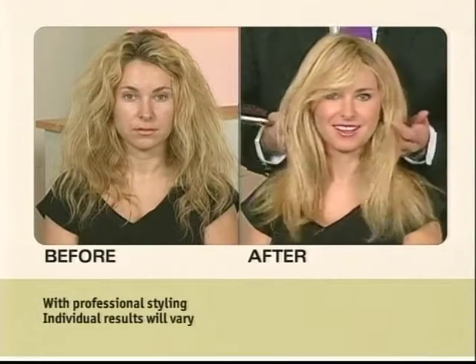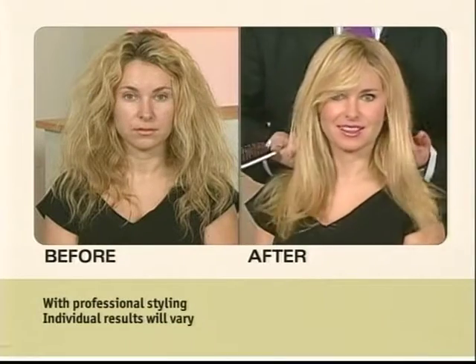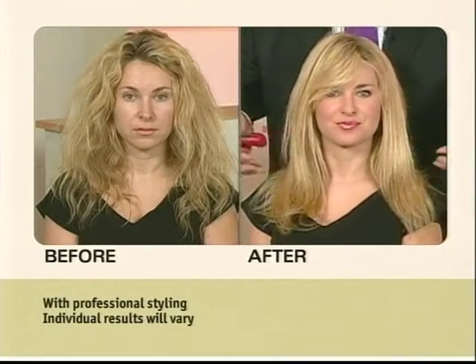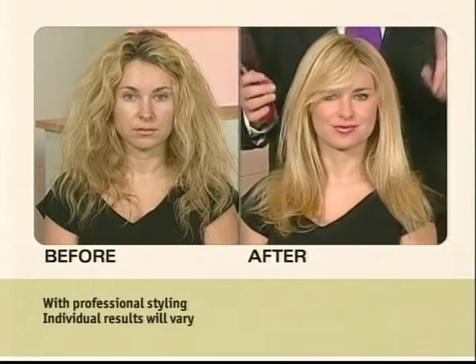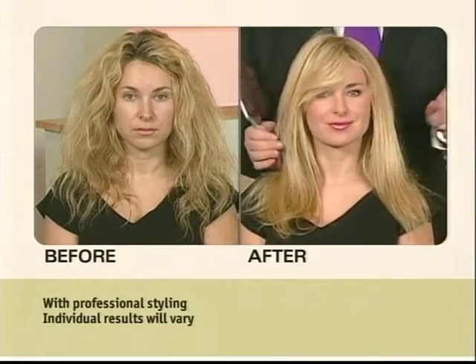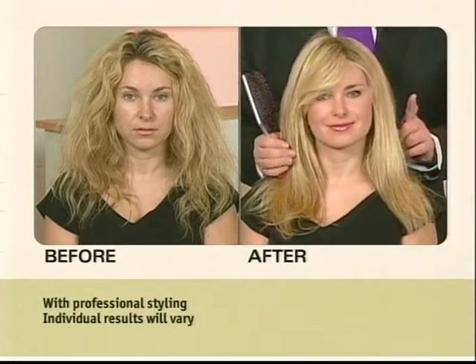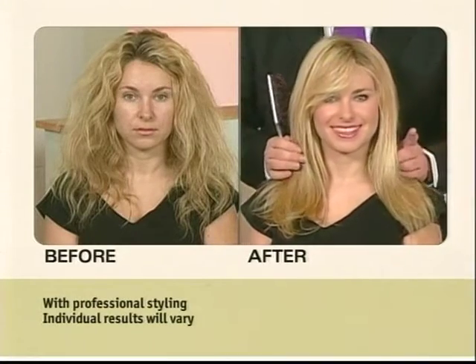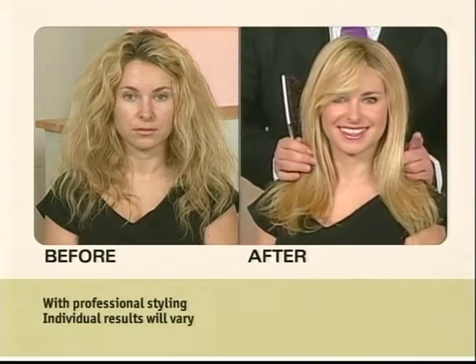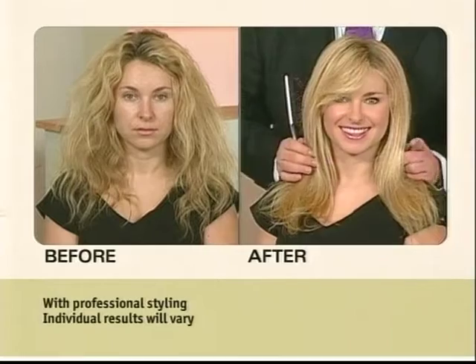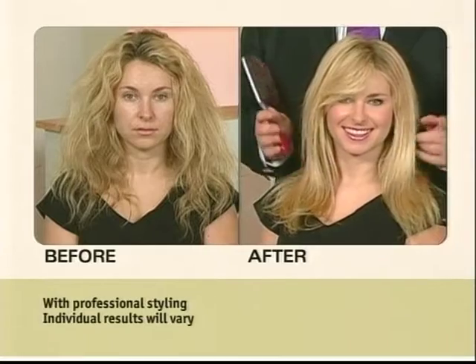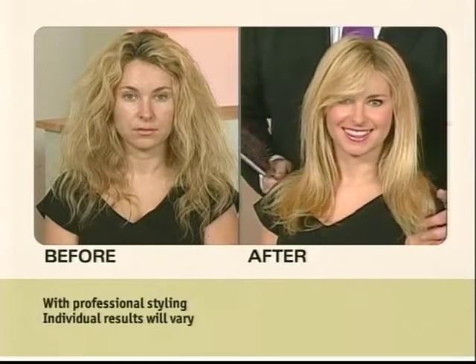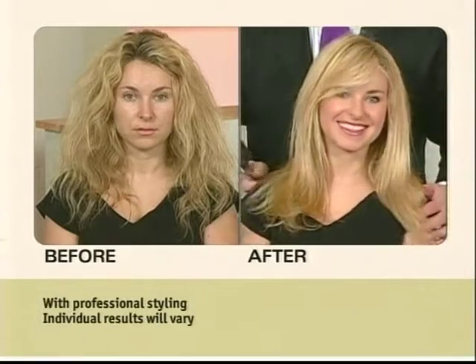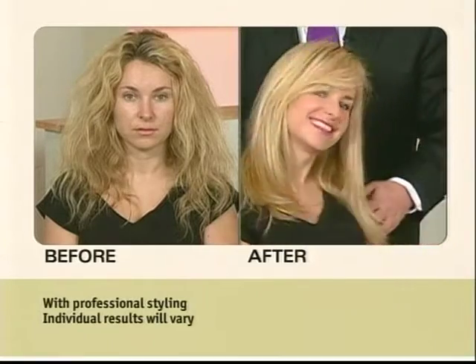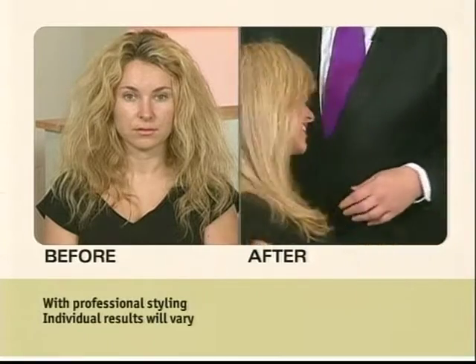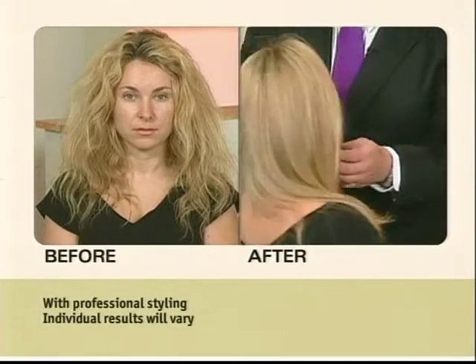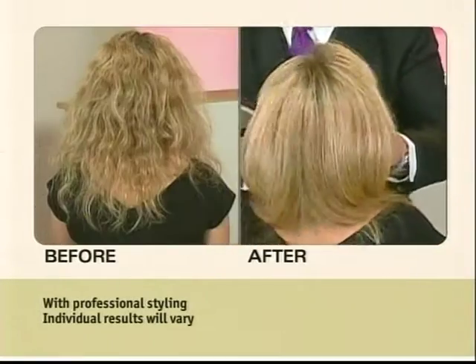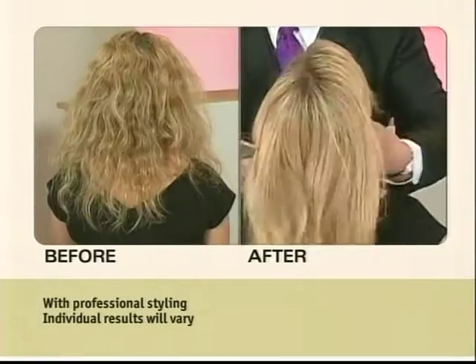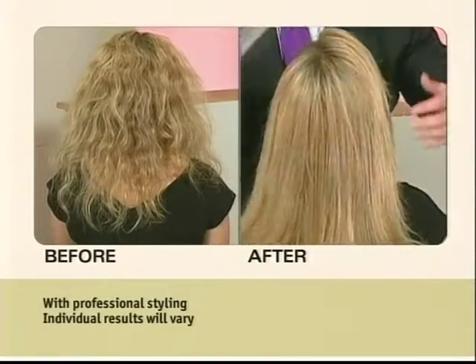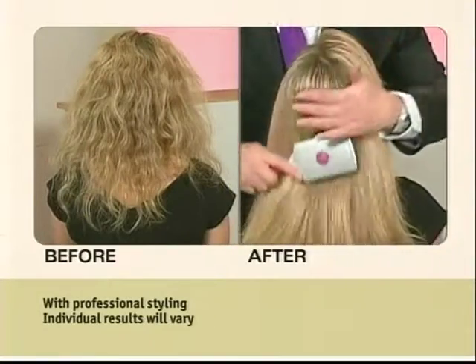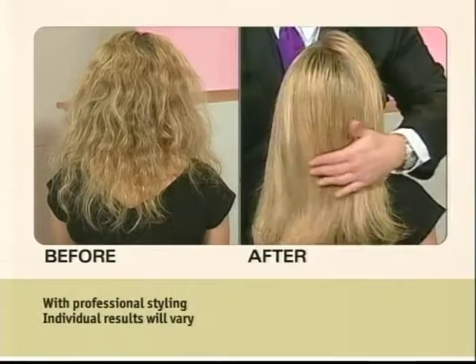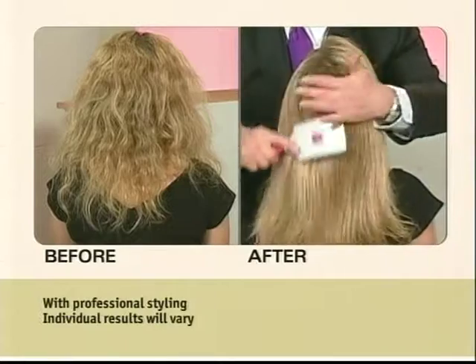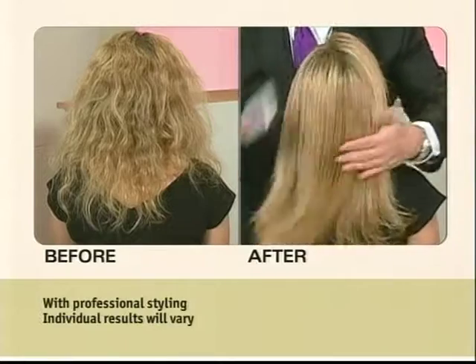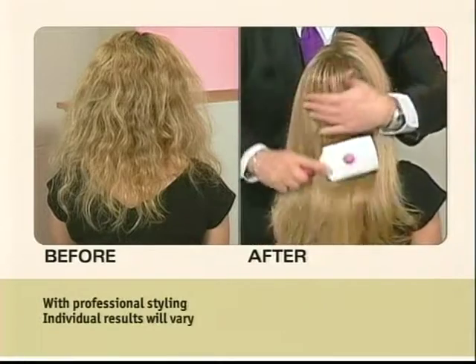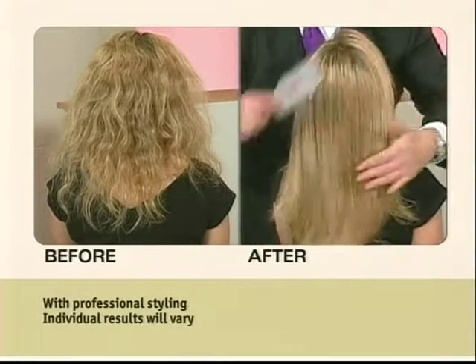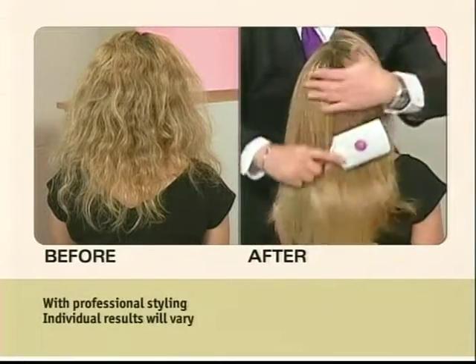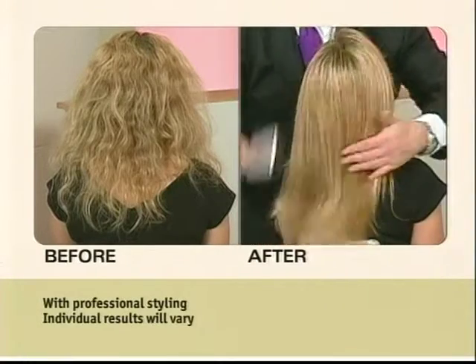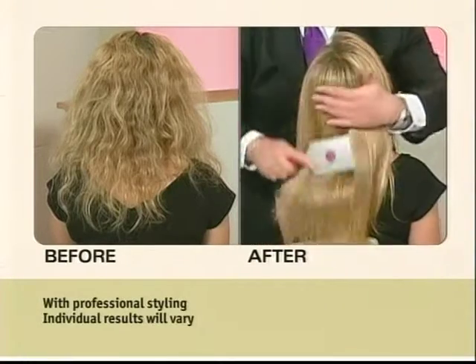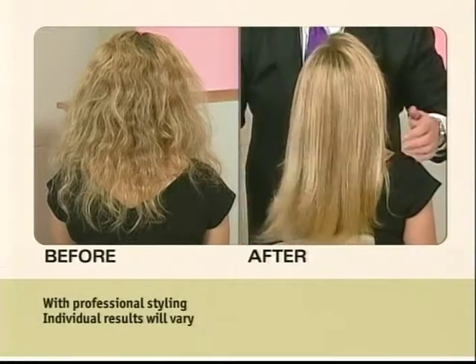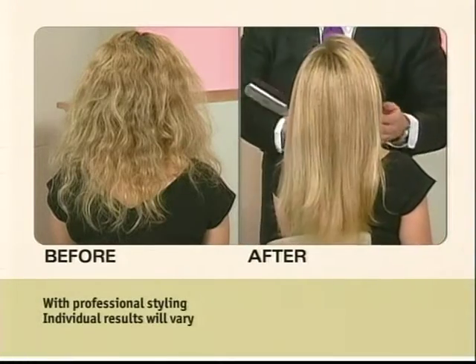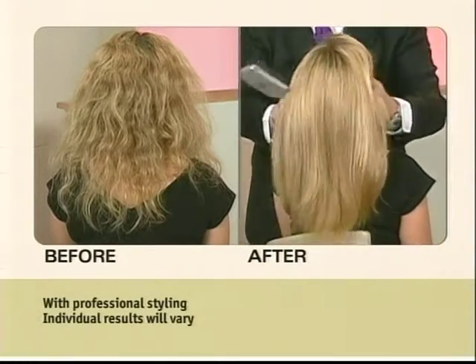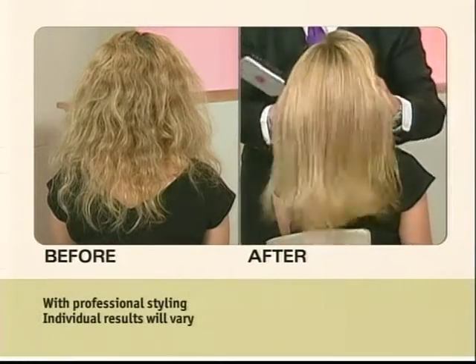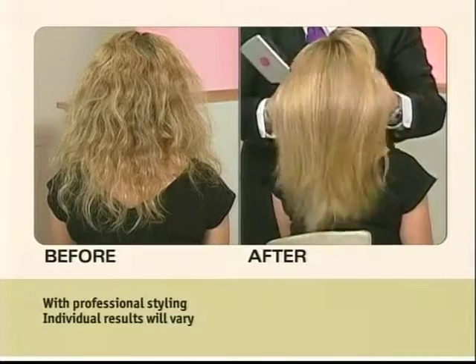Wow. See the softness. This was just one application, ladies. This is what it's all about — you can take hair that's dry, over-processed hair. Look at the back of her hair. Look at the shine. Look at the moisture kit.